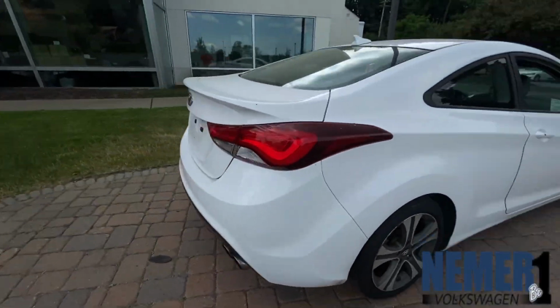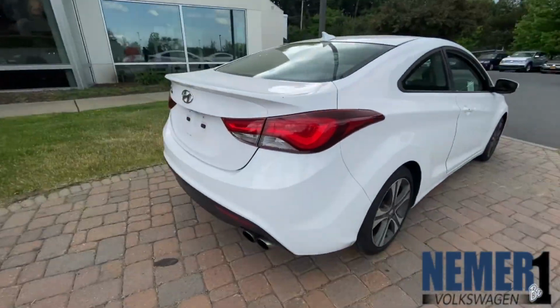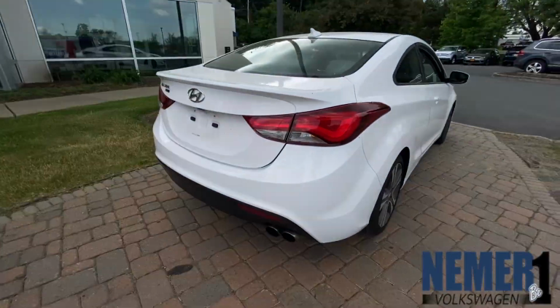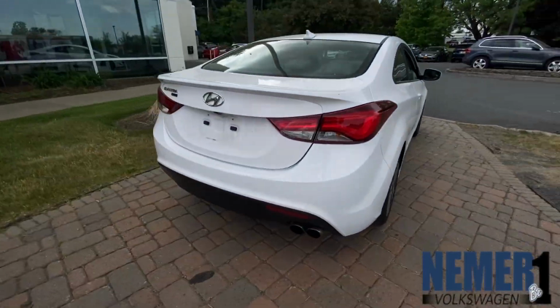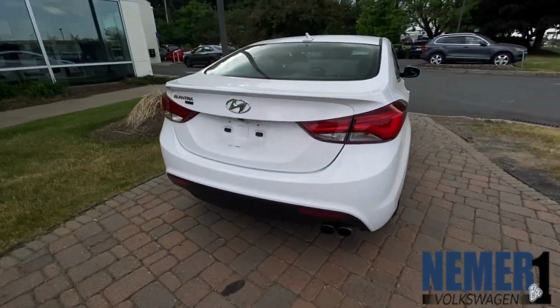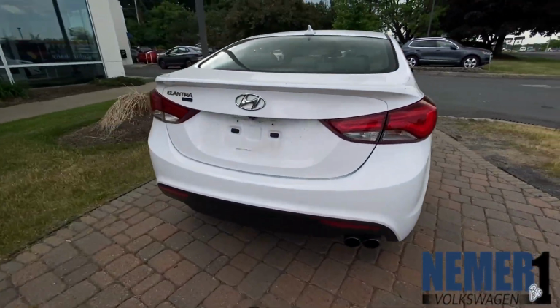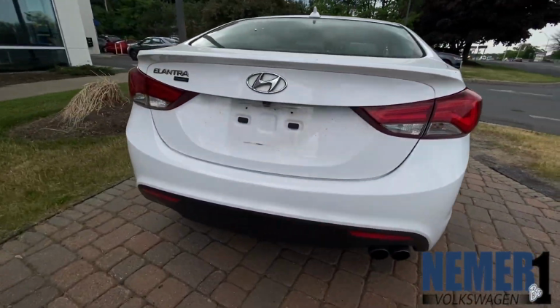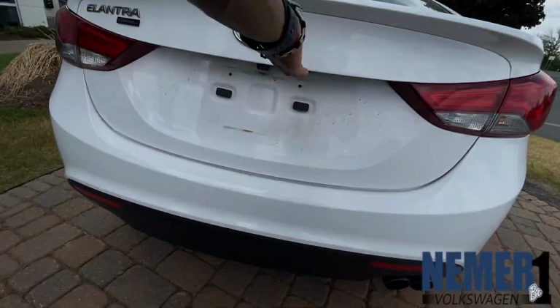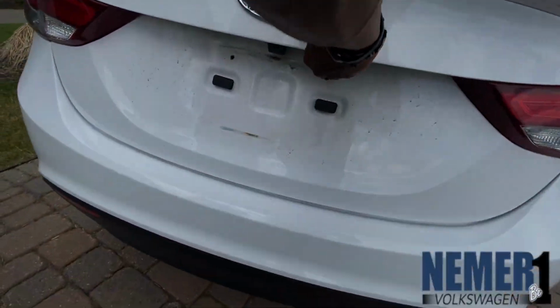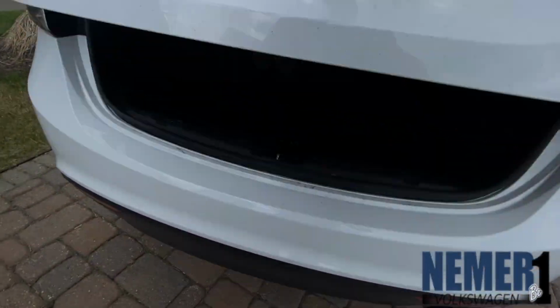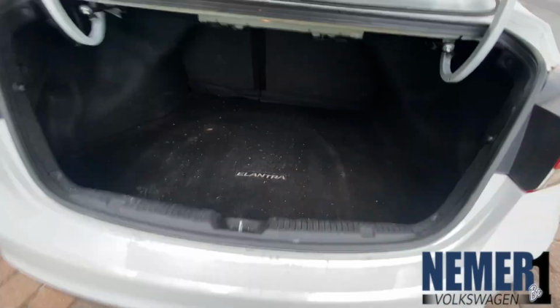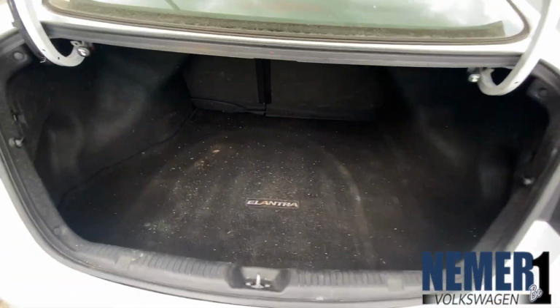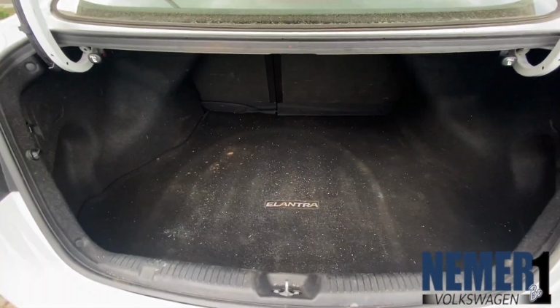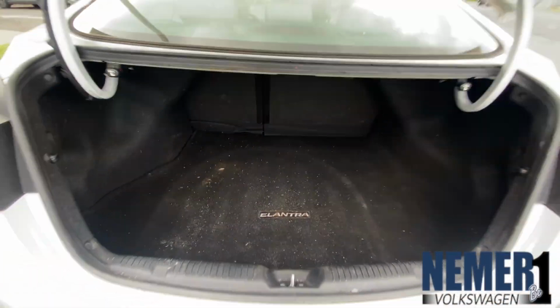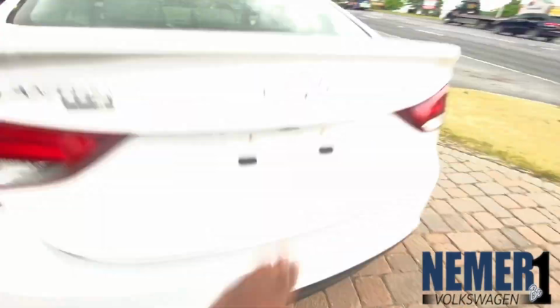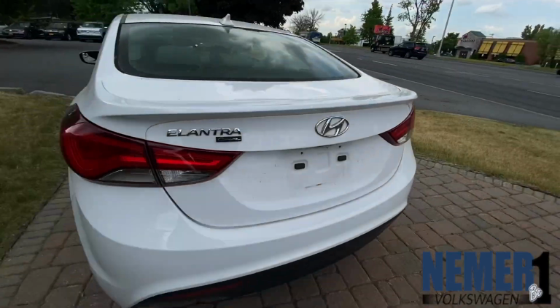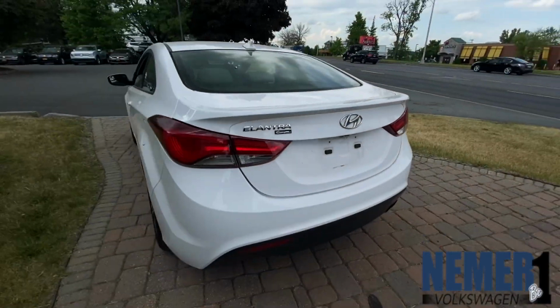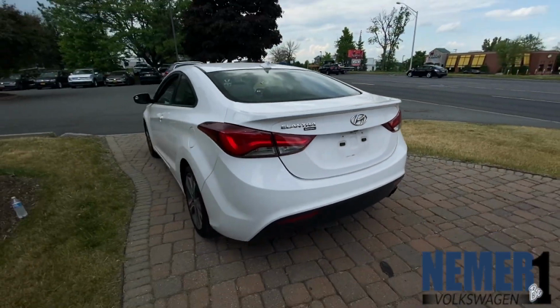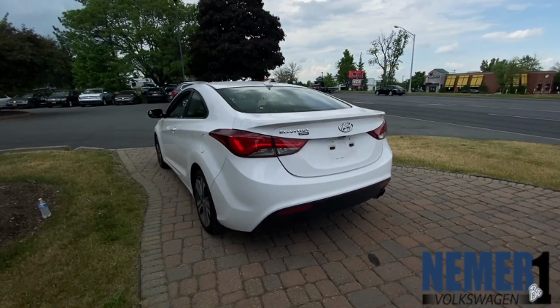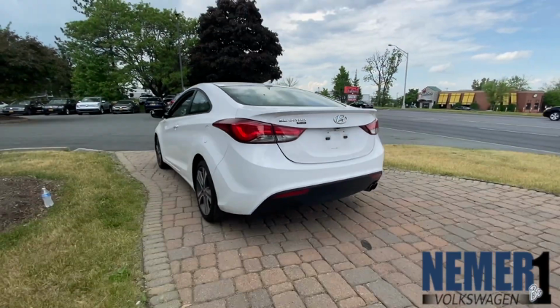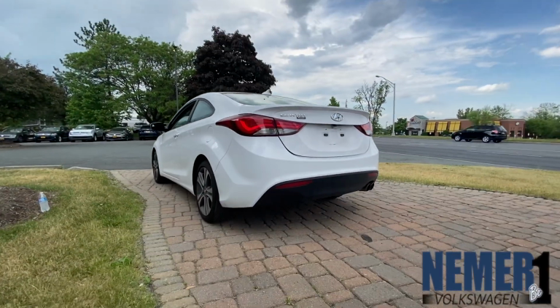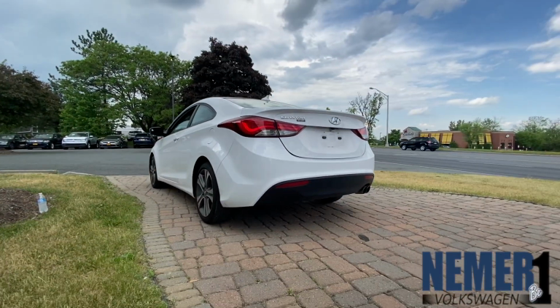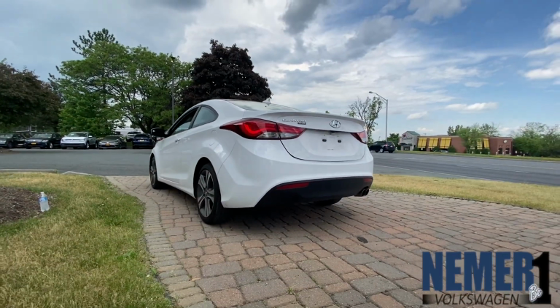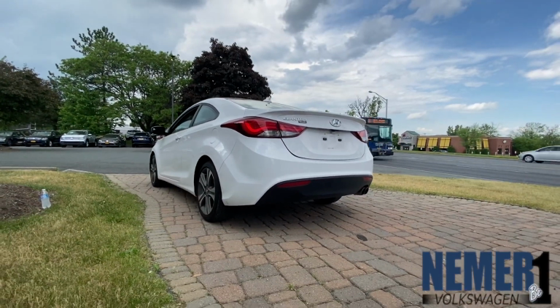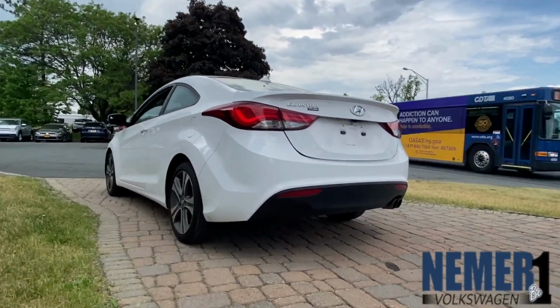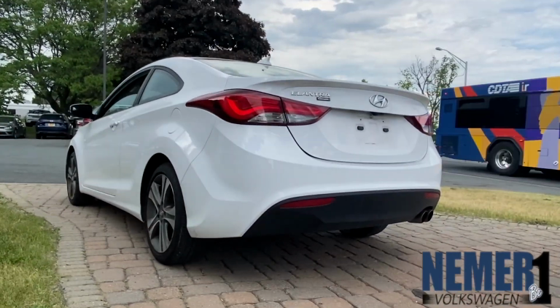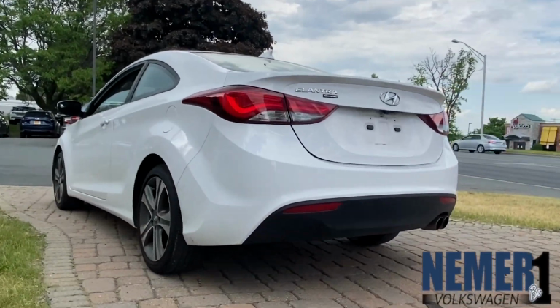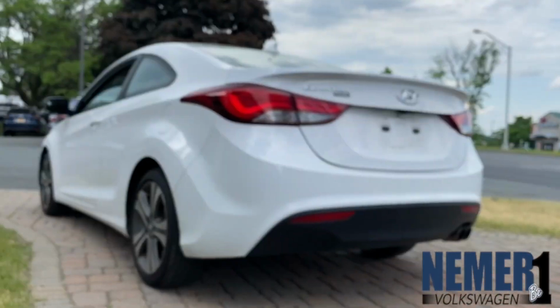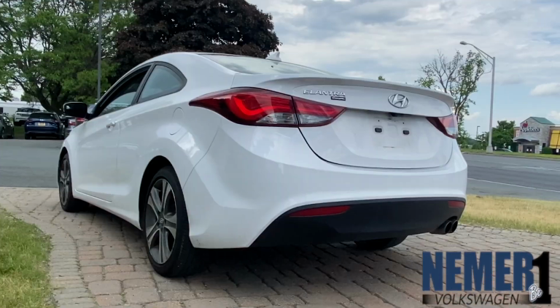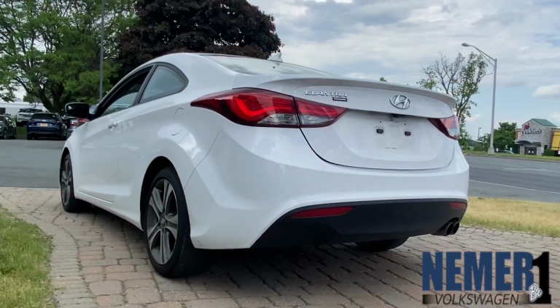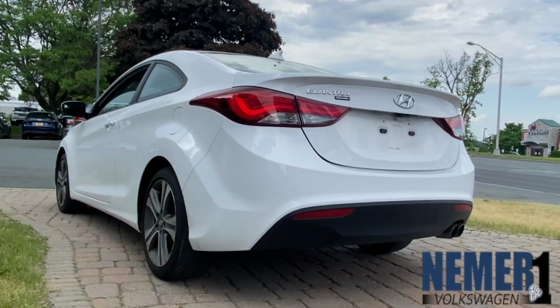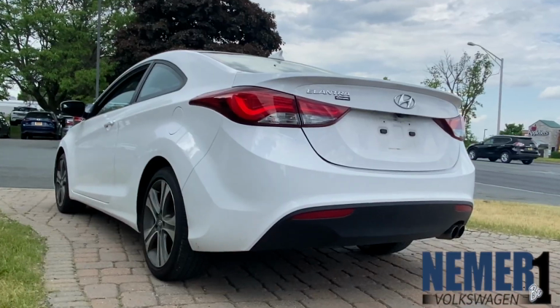Heated leather seats, two 12-volt DC power outlets, radio with AUX and USB input, Bluetooth connectivity, and remote keyless illuminated entry.